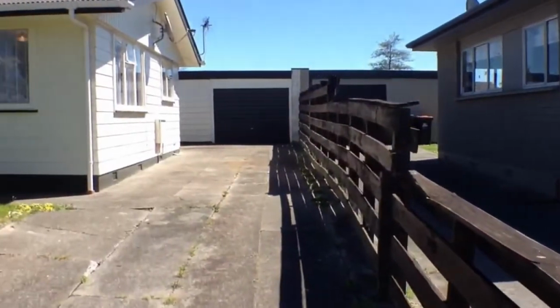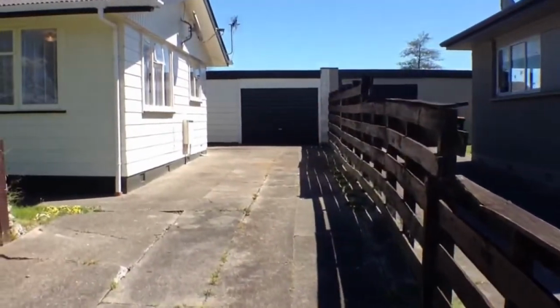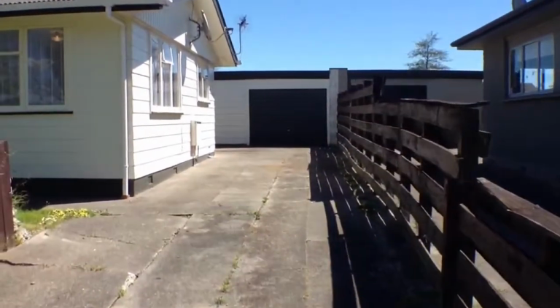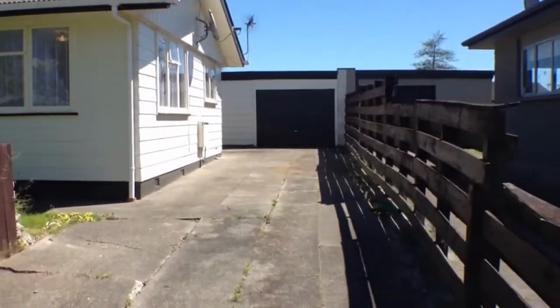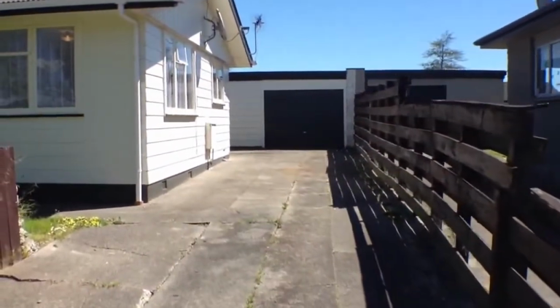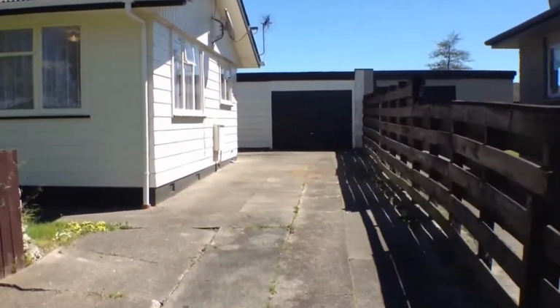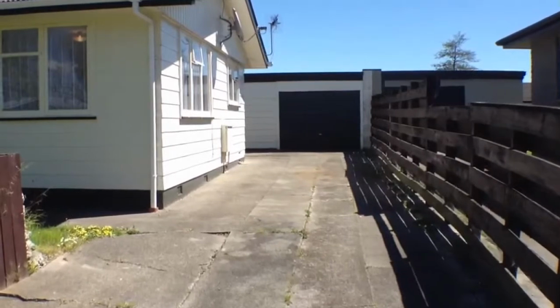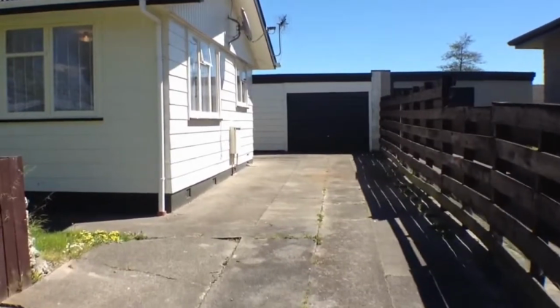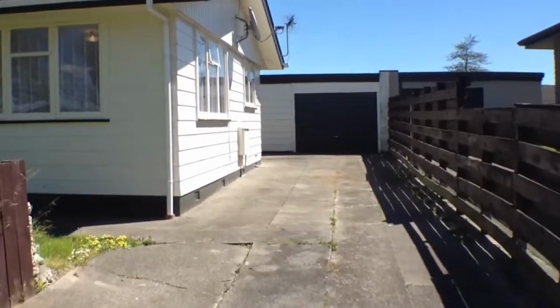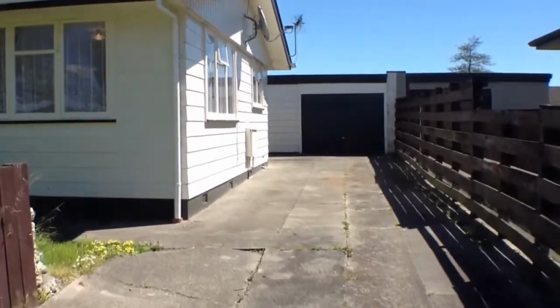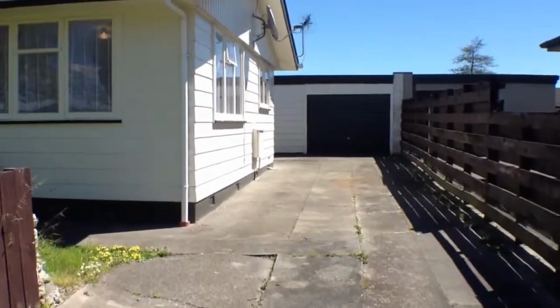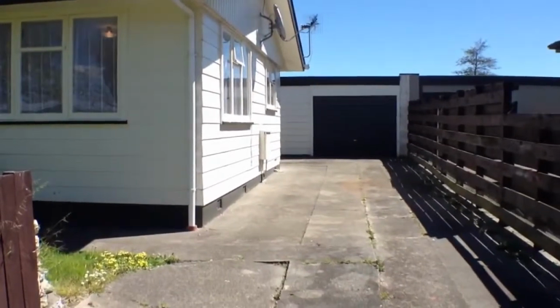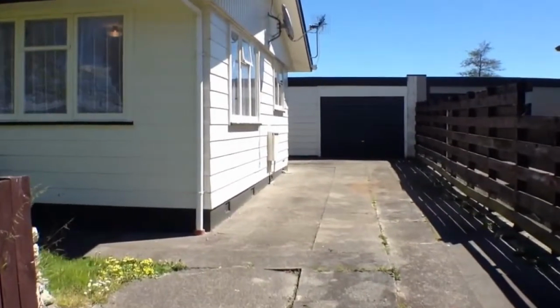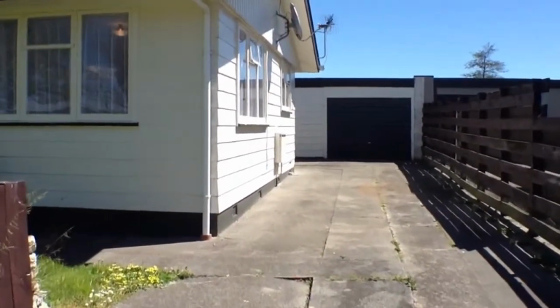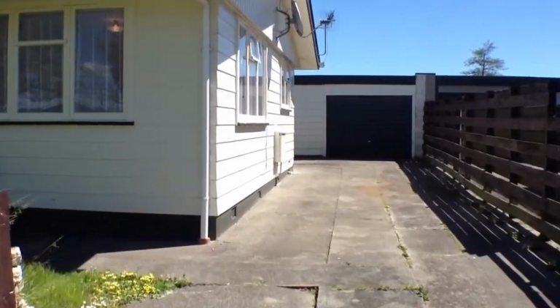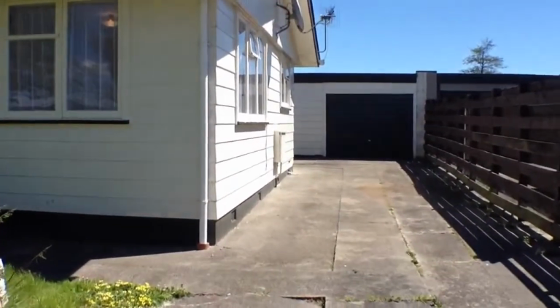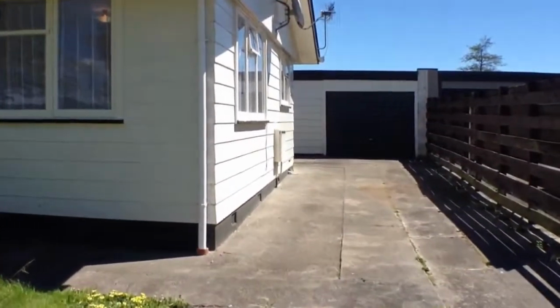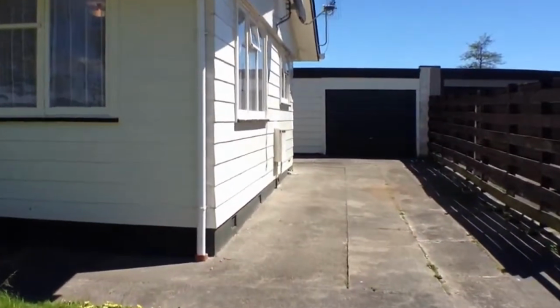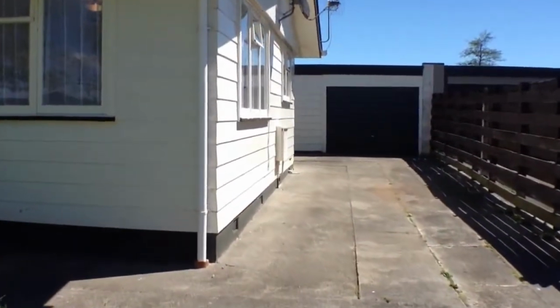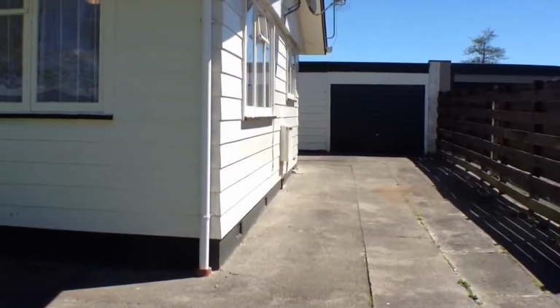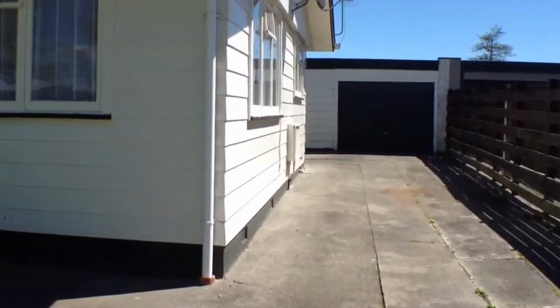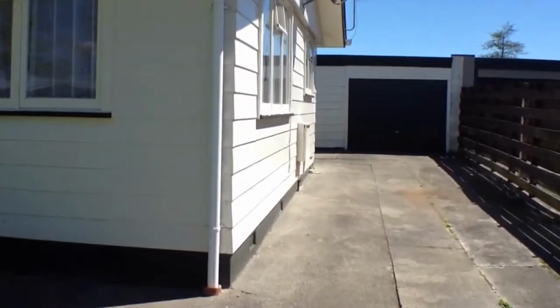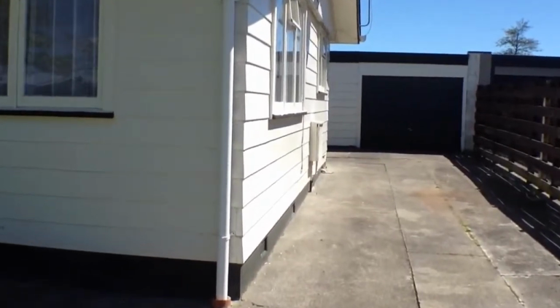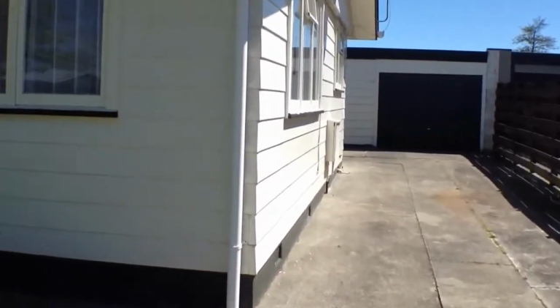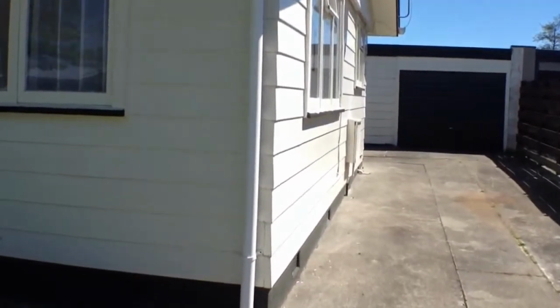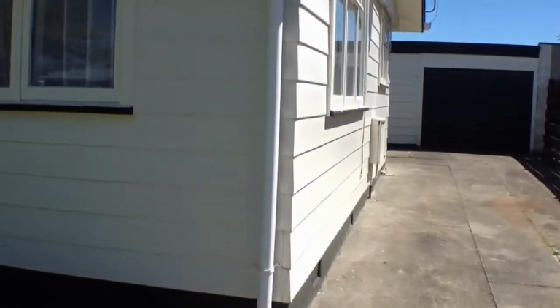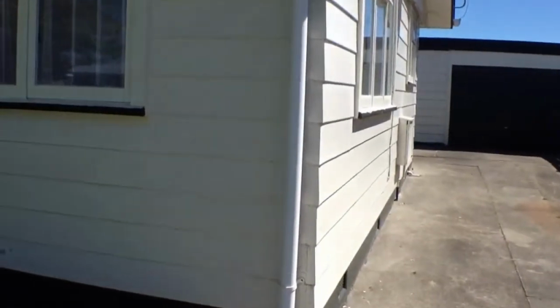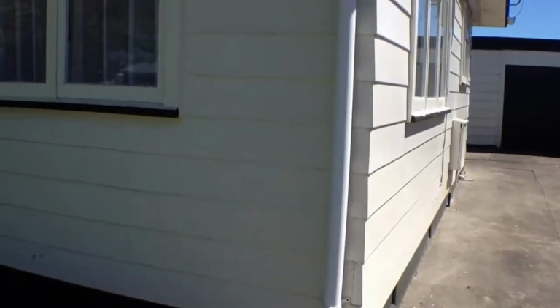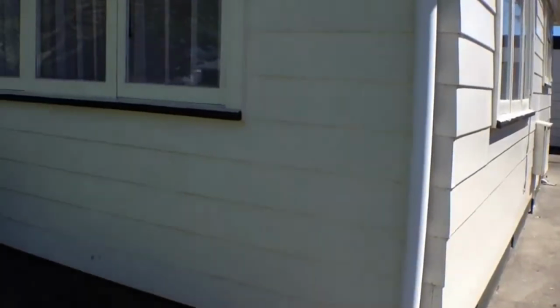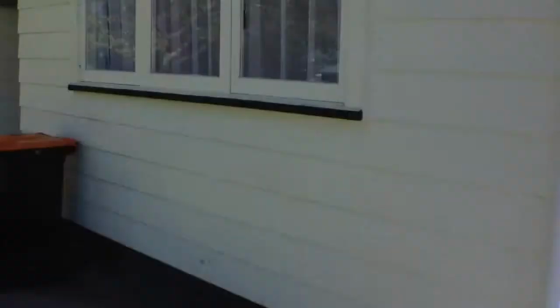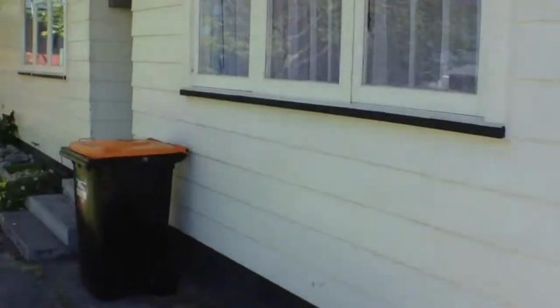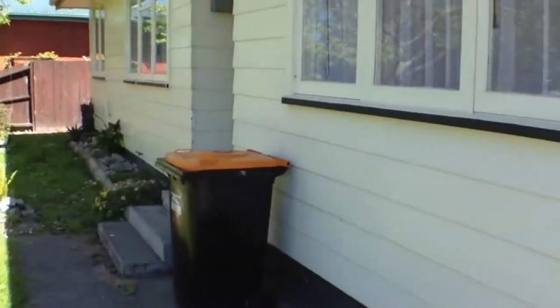As you can see, there's a garage up ahead and plenty of off-street parking. We're unsure if the garage door actually works, but there is another entrance and that could be used for storage. I'll just go through to the front door.